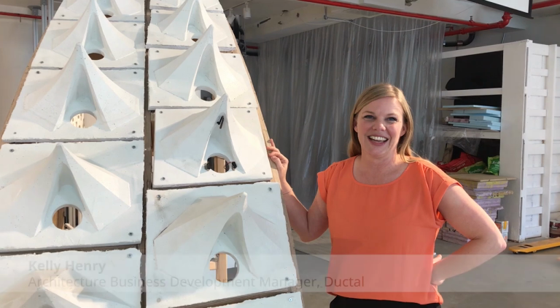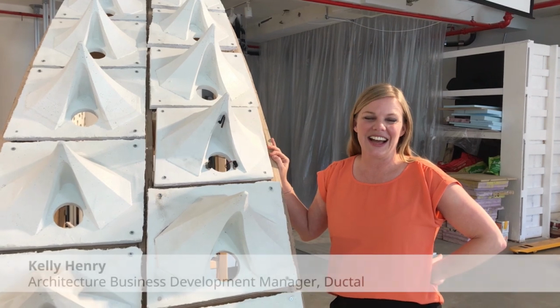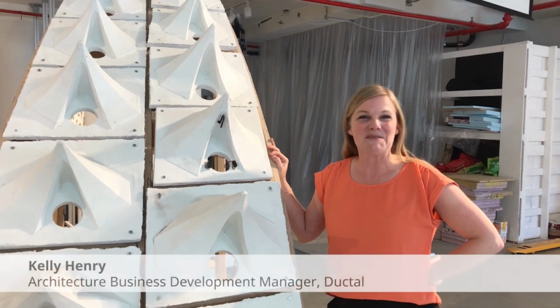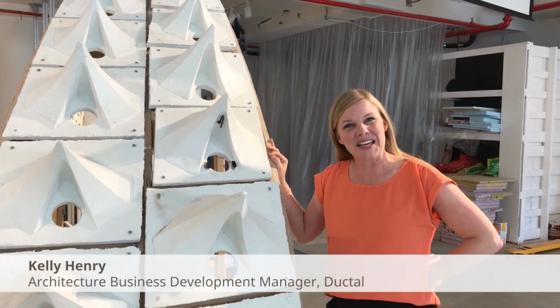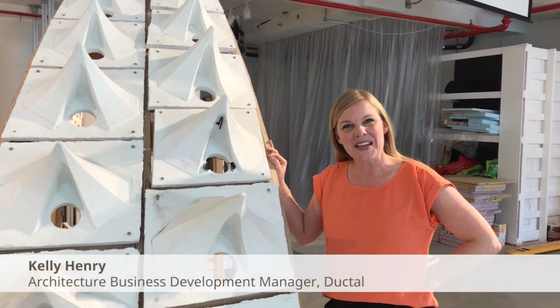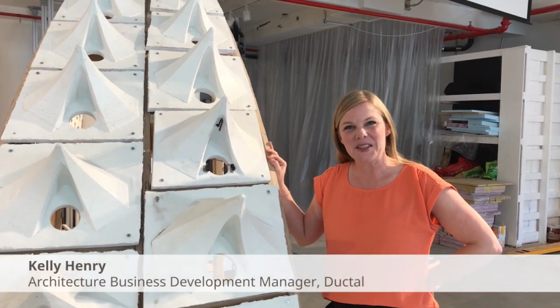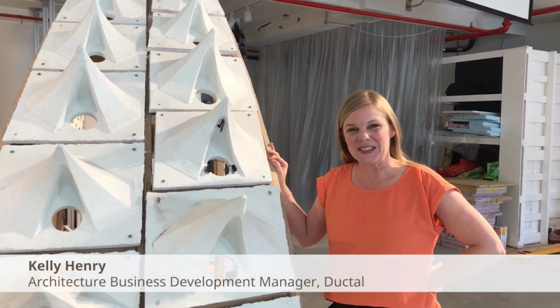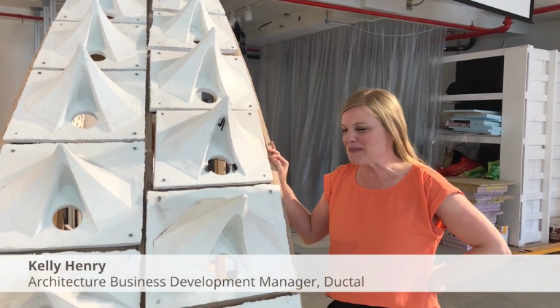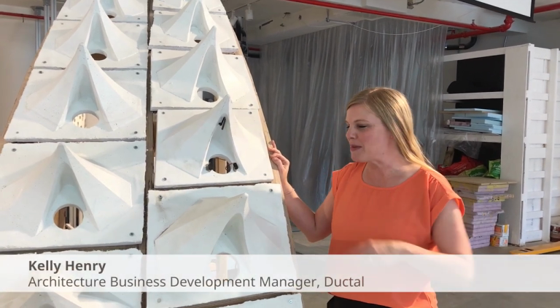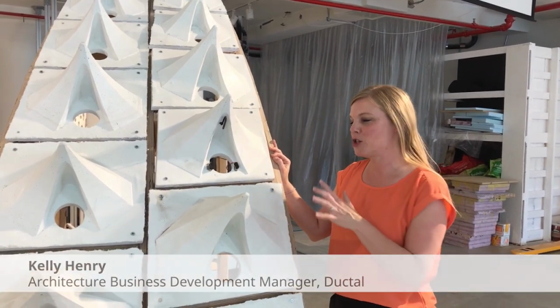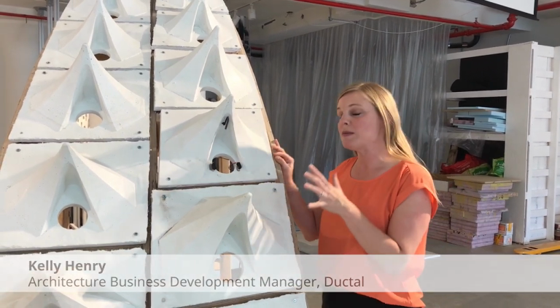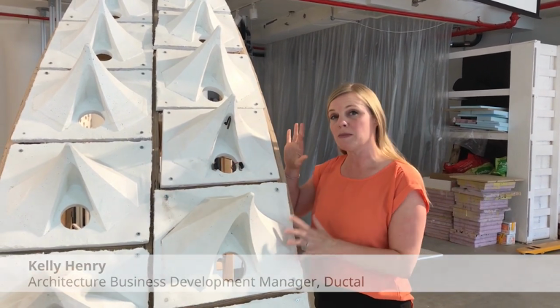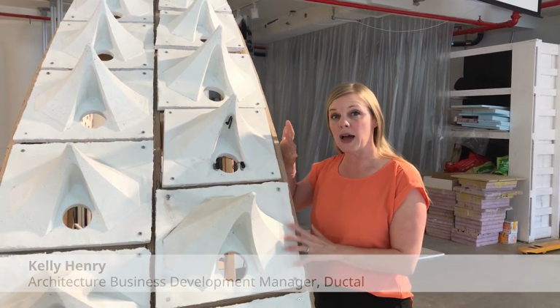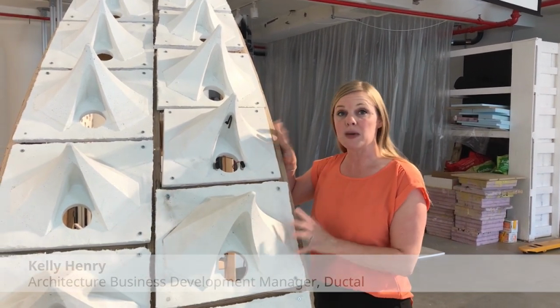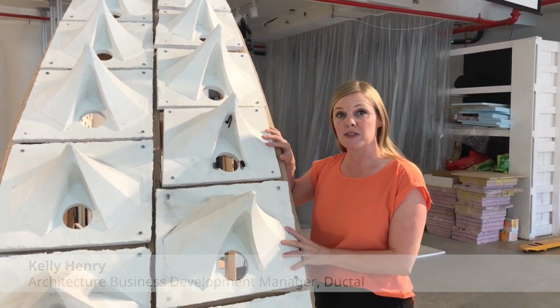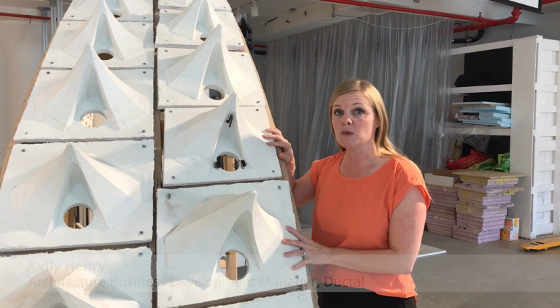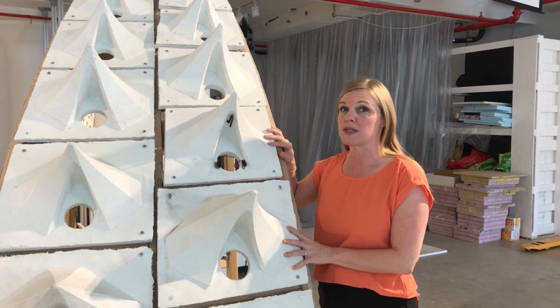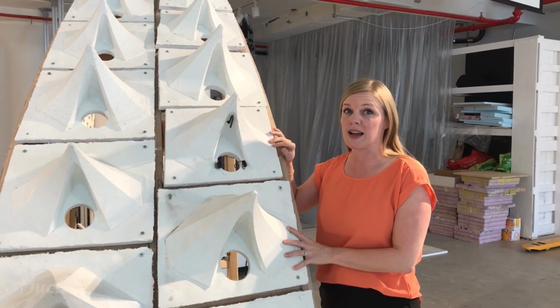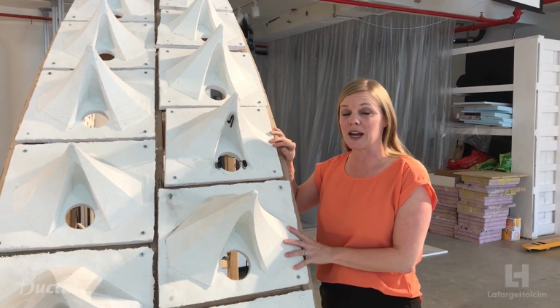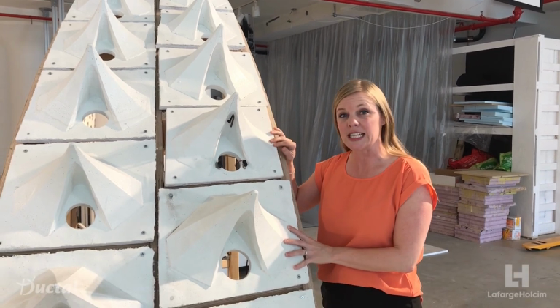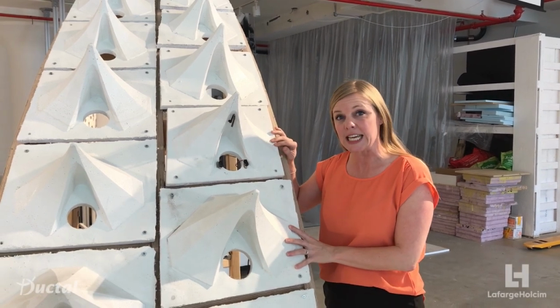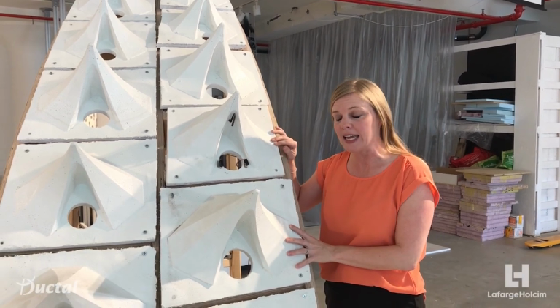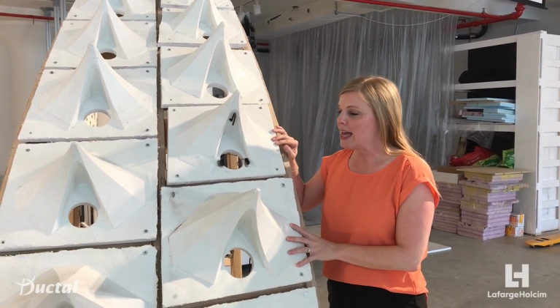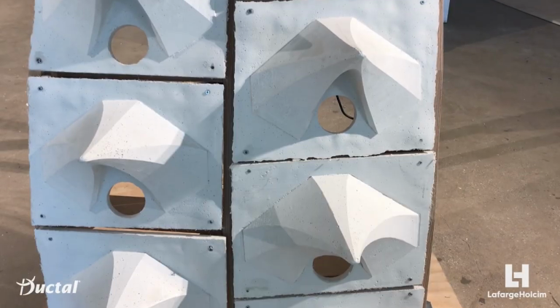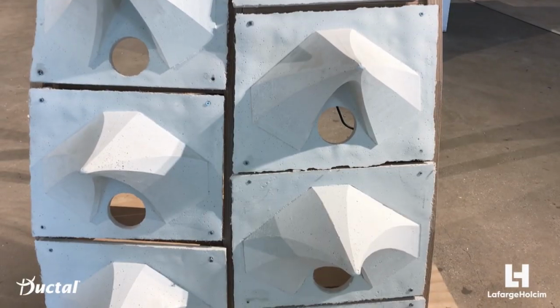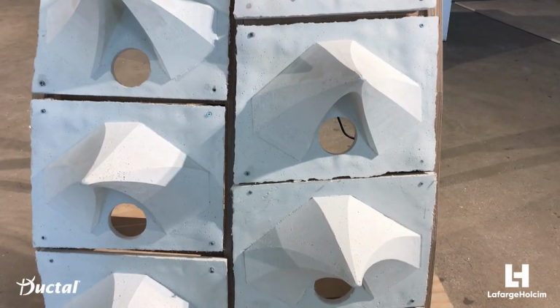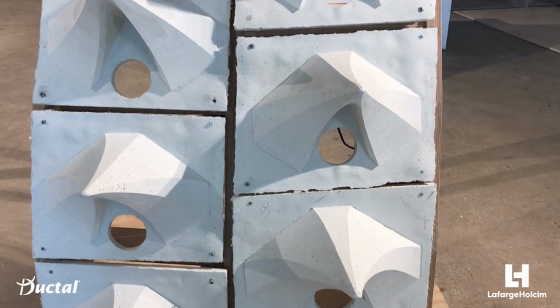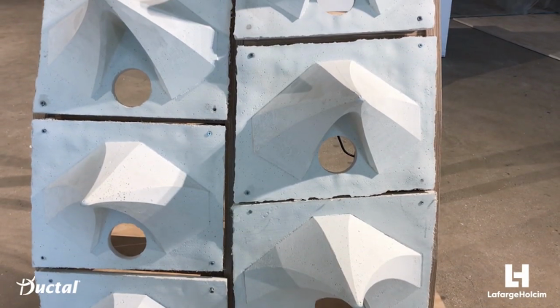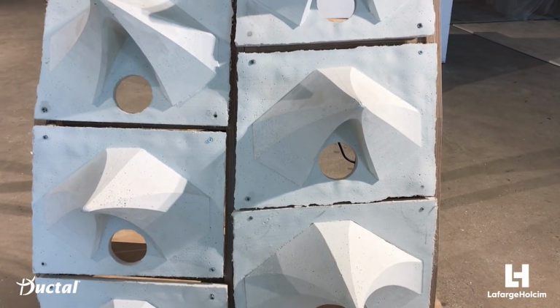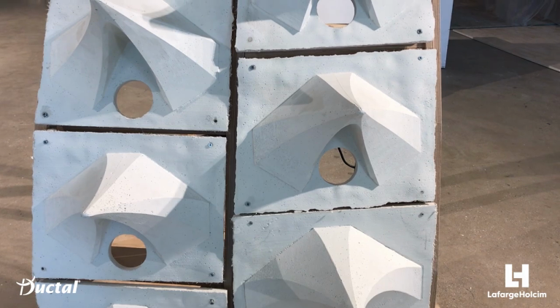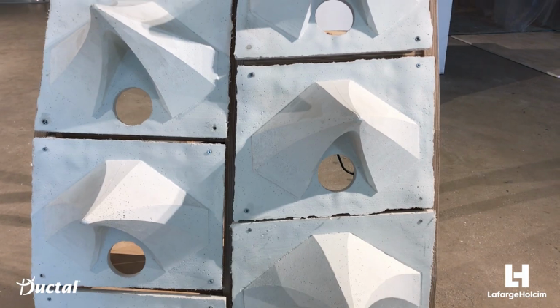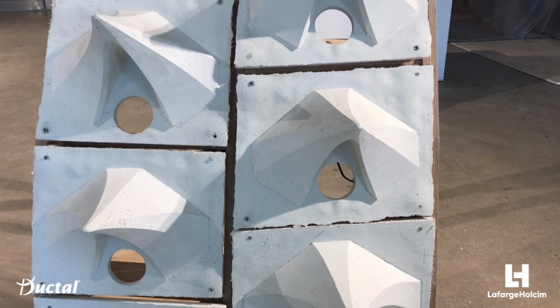Hi, I'm Kelly Henry and I'm with the ductile team. I'm here to describe a little bit about the Bee Pavilion, which was designed by Harrison Atelier. They actually cast it here in the ductile navy yard, our space.